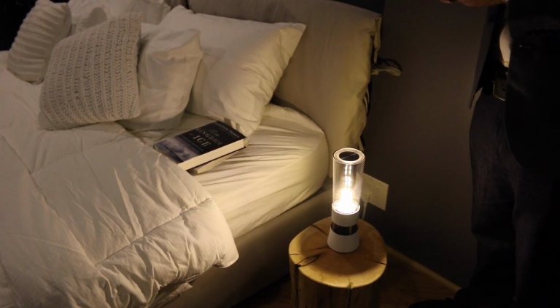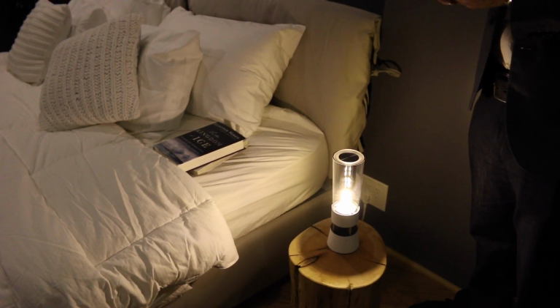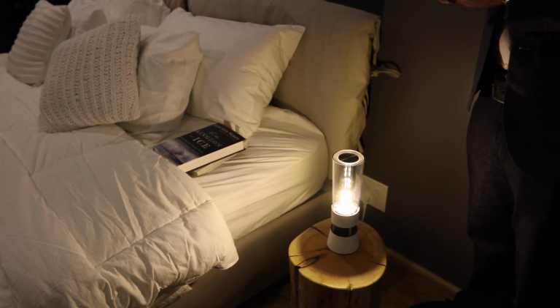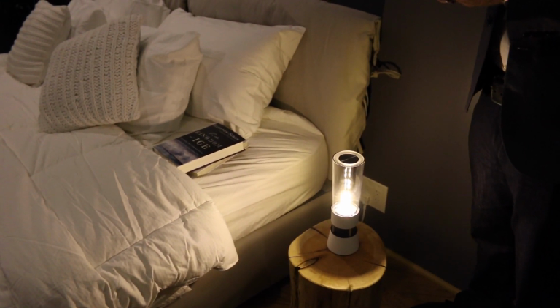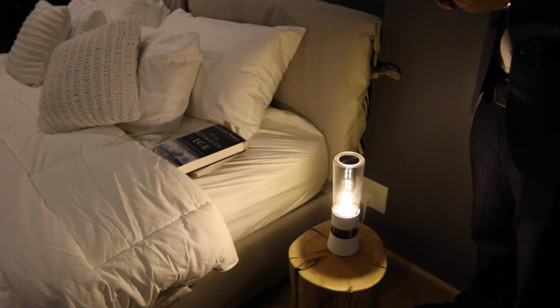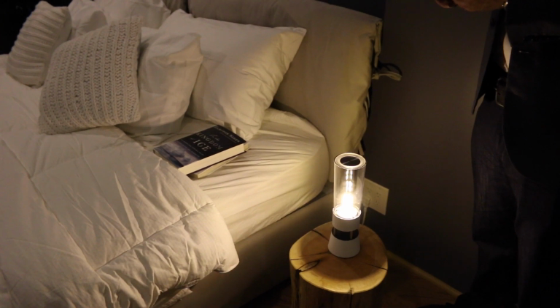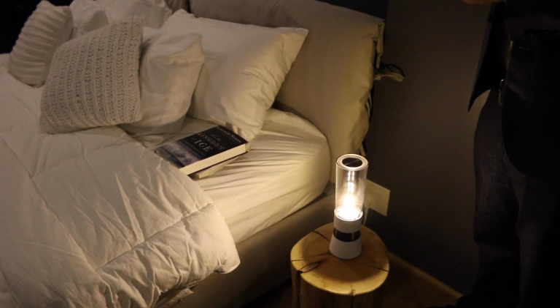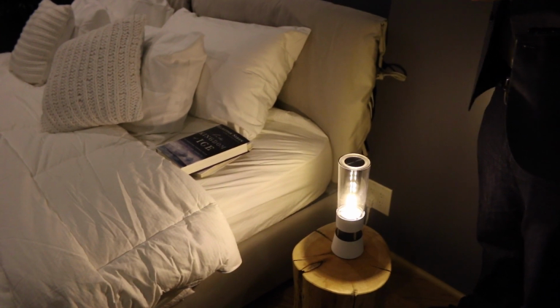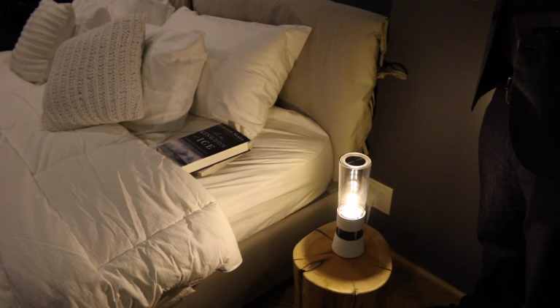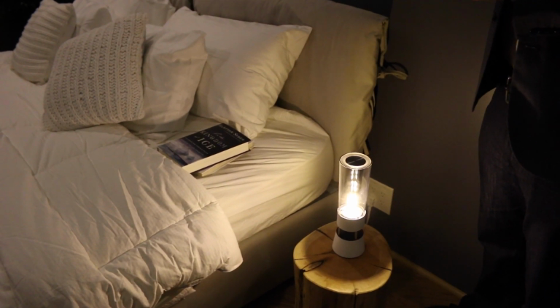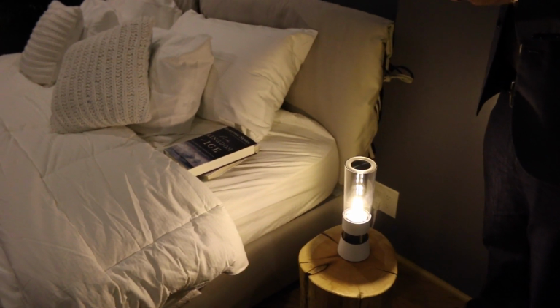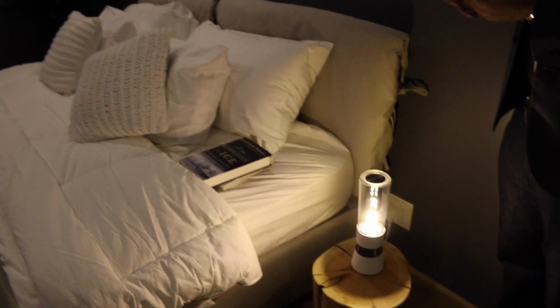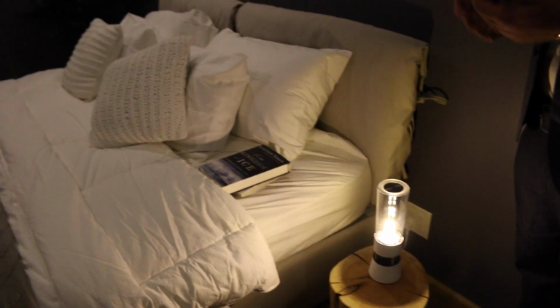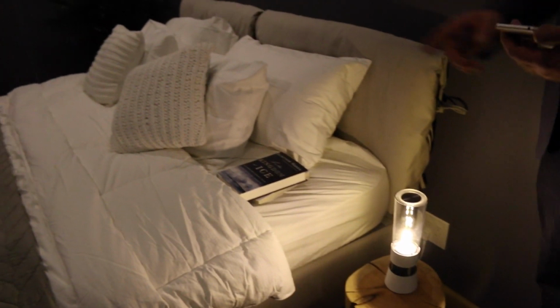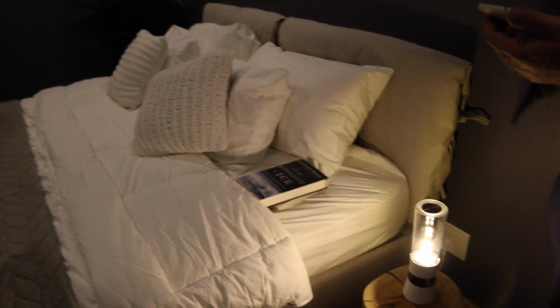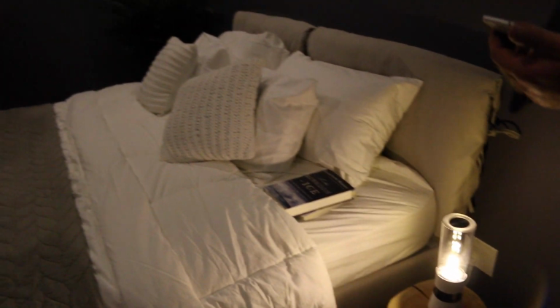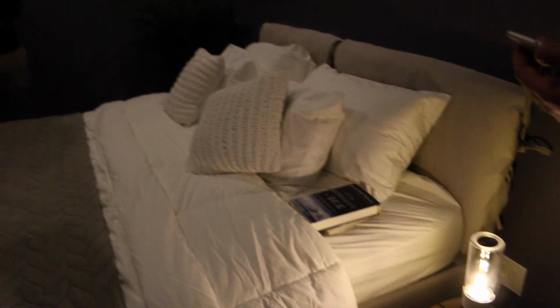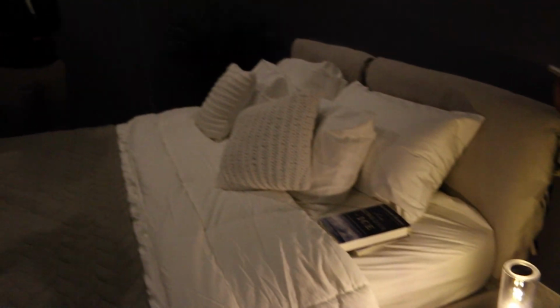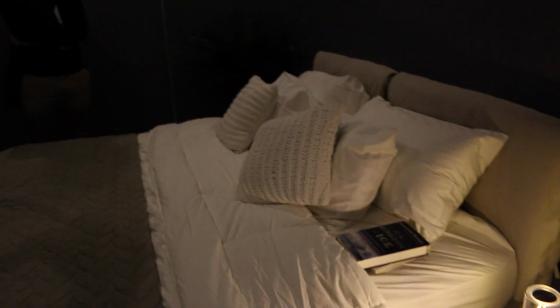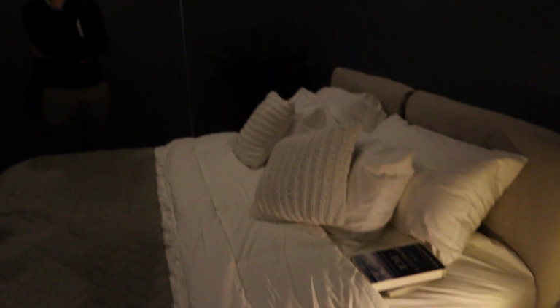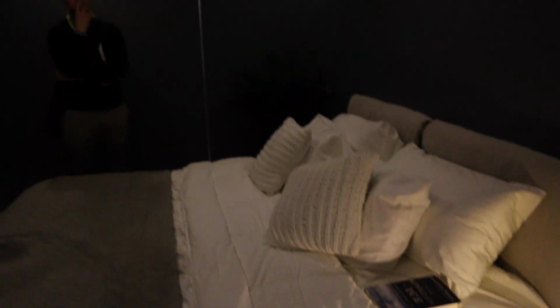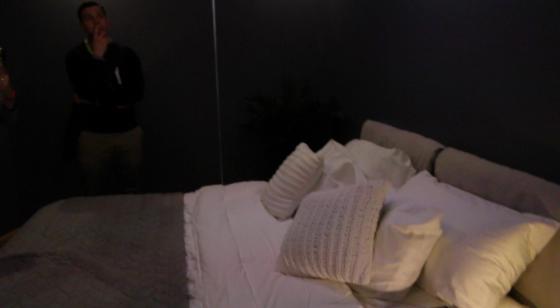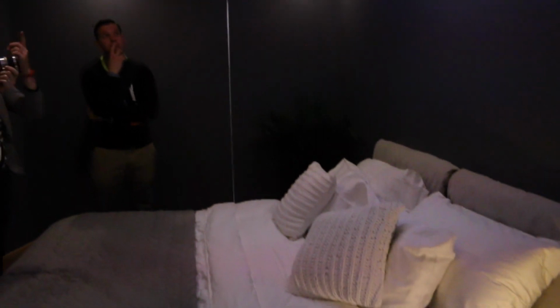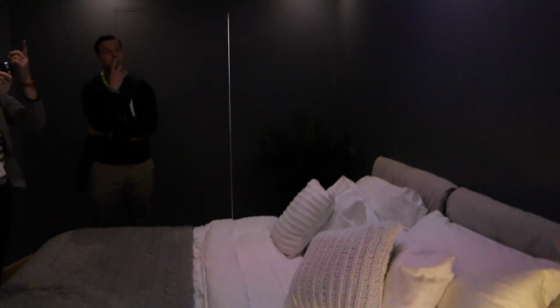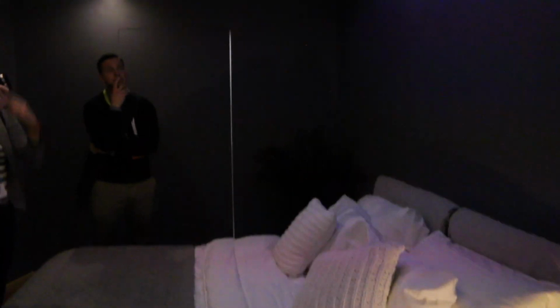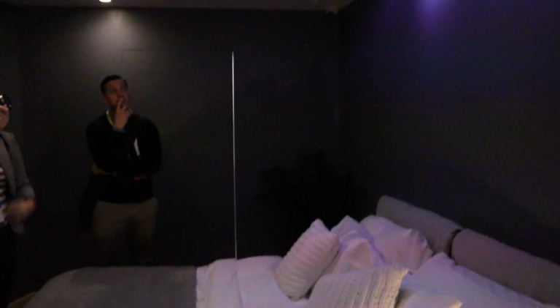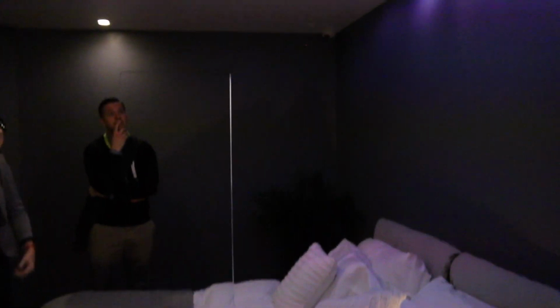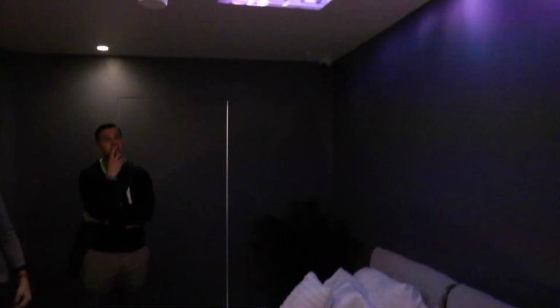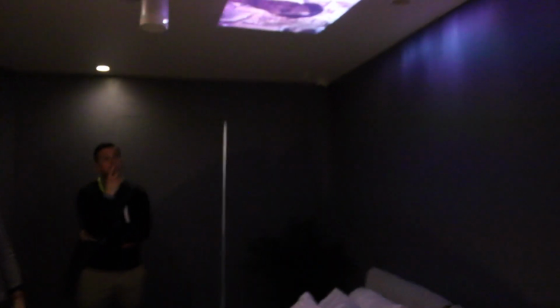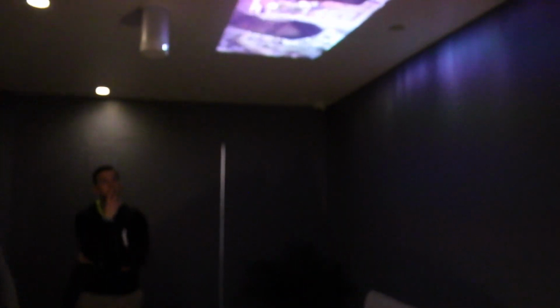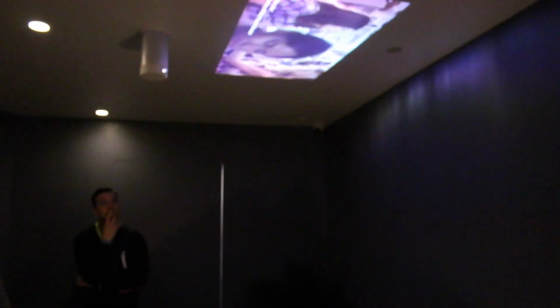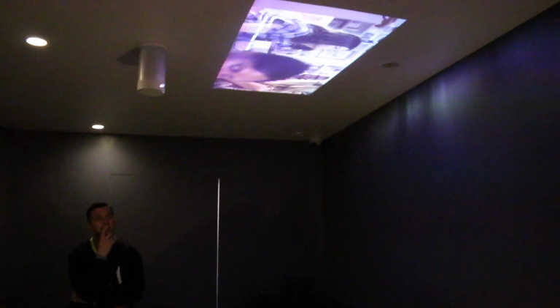But since we're still in the bedroom, let's go ahead and take a look at how we can use our ceiling screen located up top to watch TV while we lie in bed.